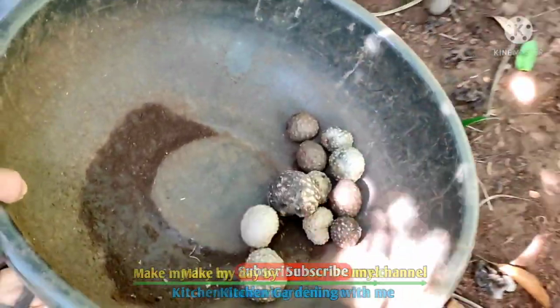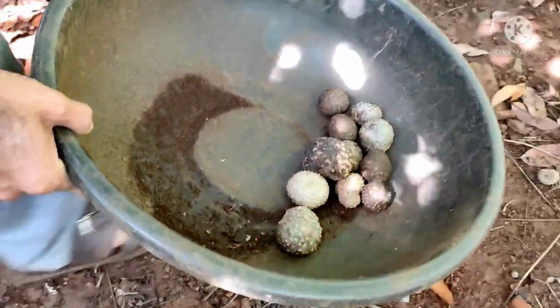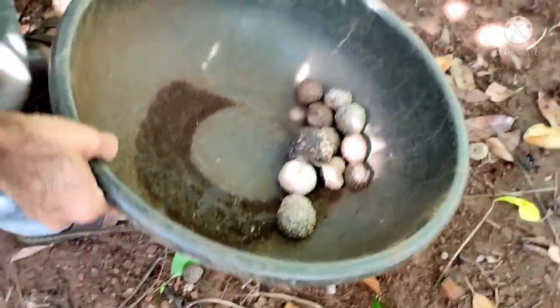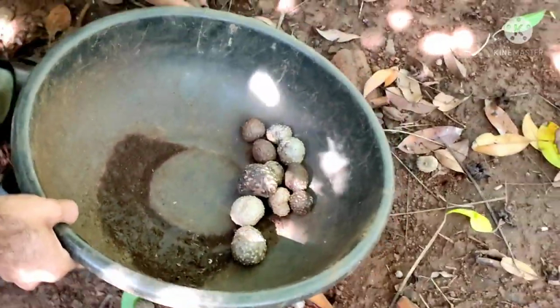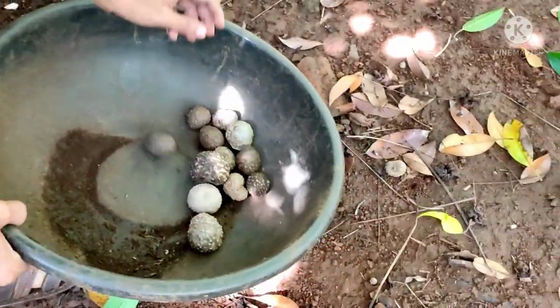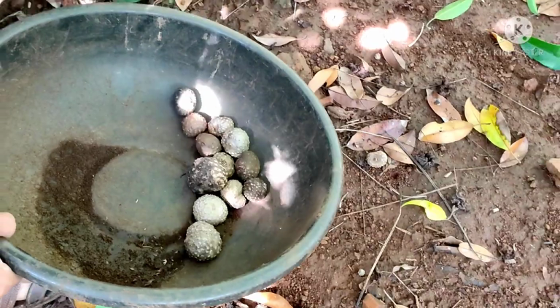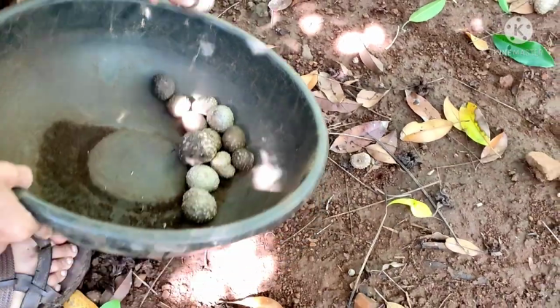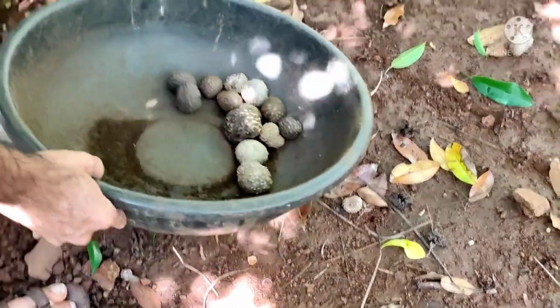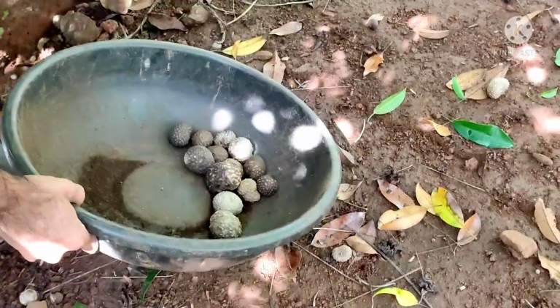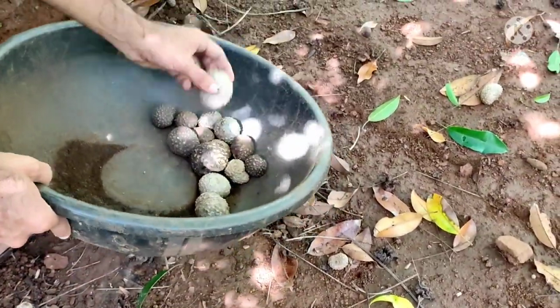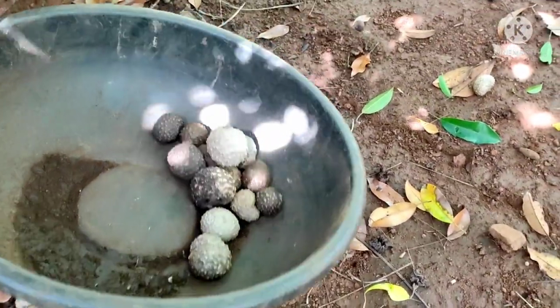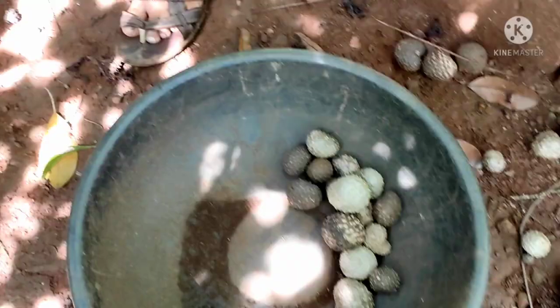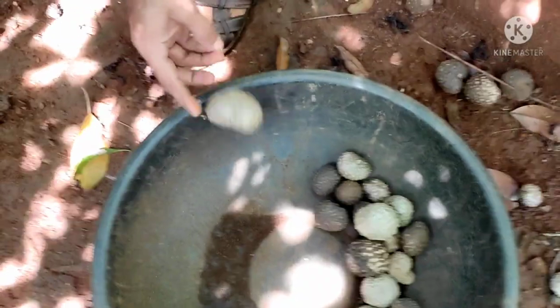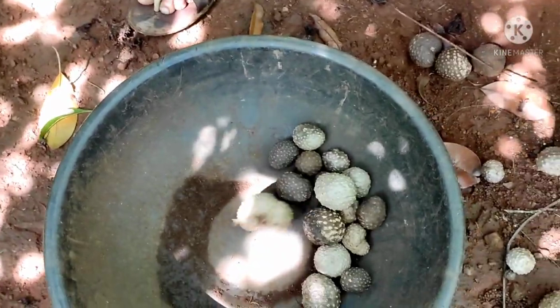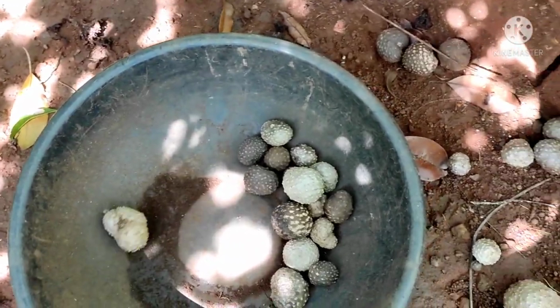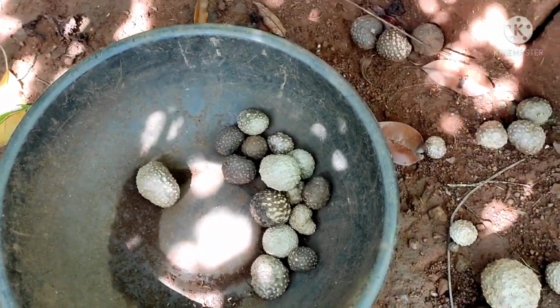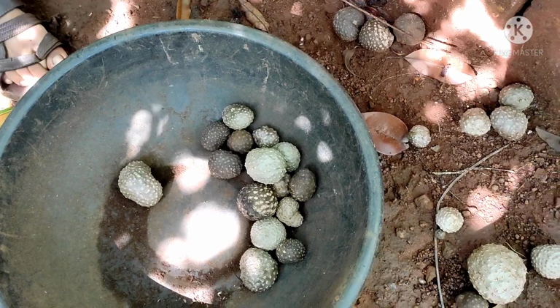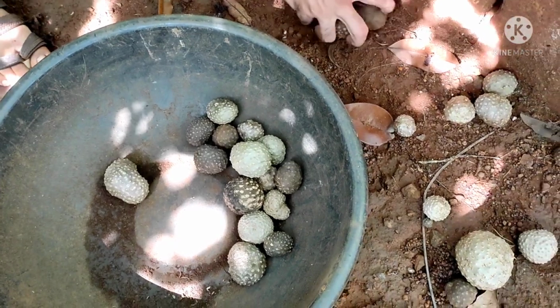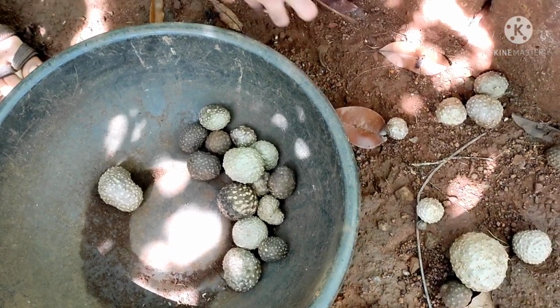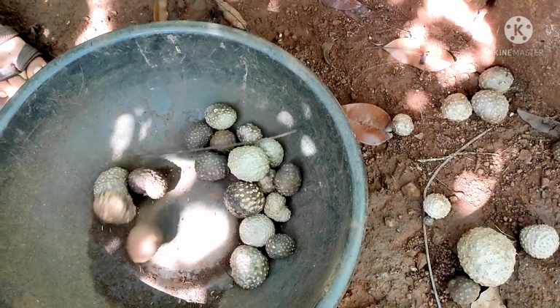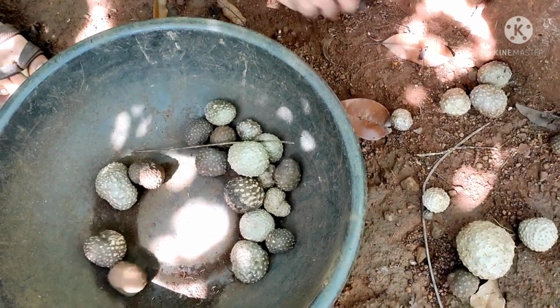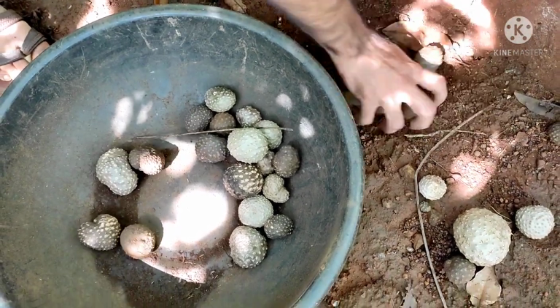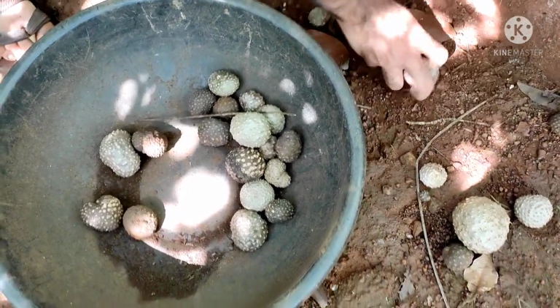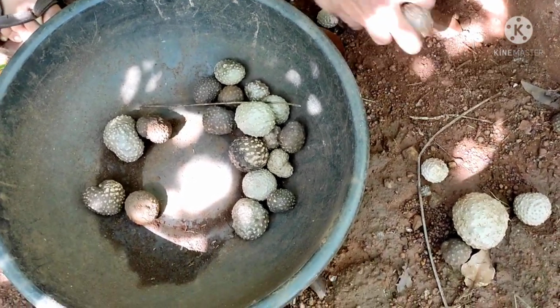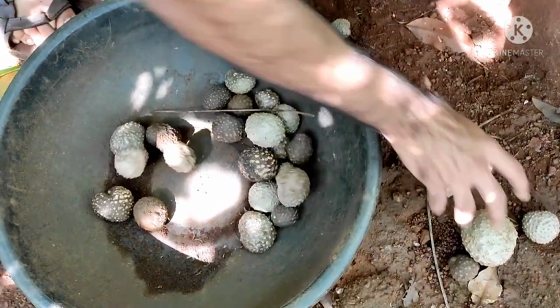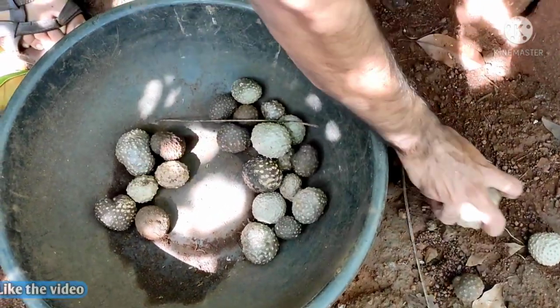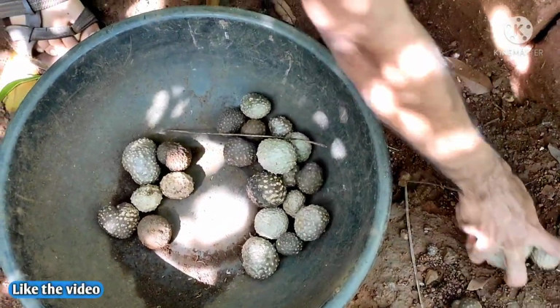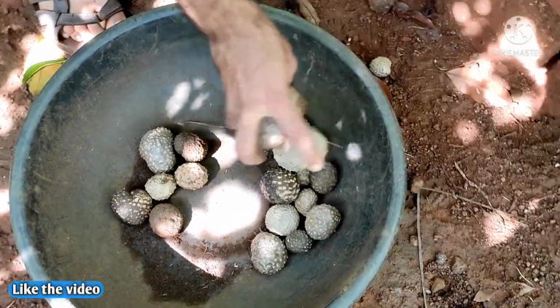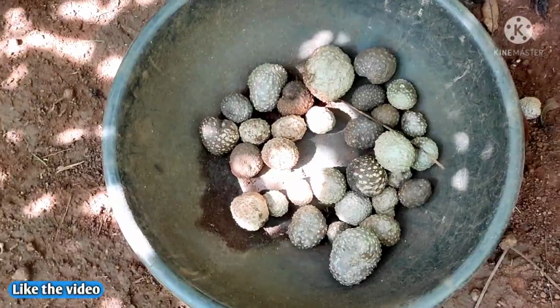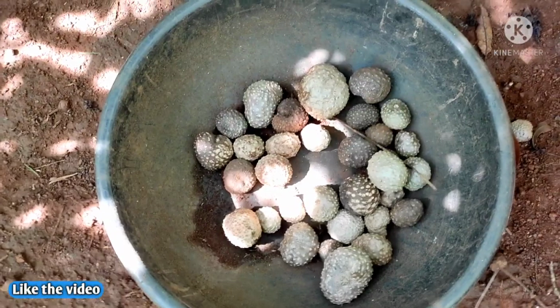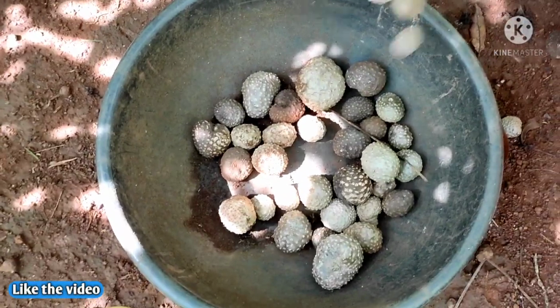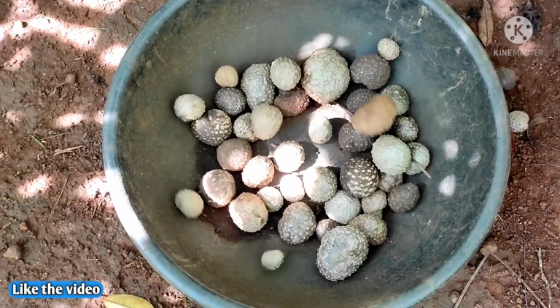Friends, this is the second harvesting of the season. Air potato is a super food — you can cook and eat them.